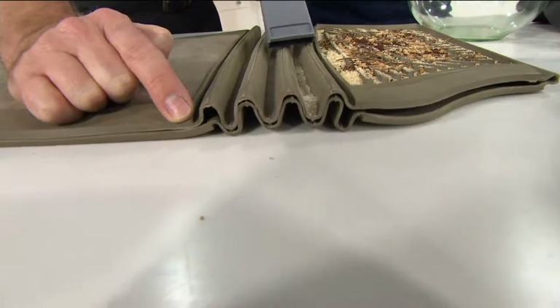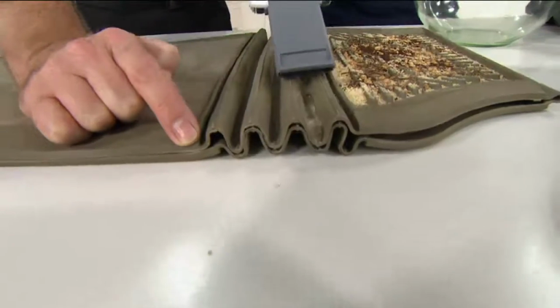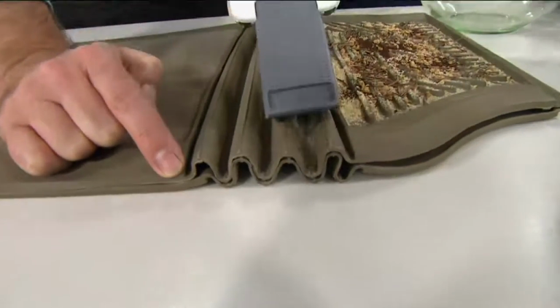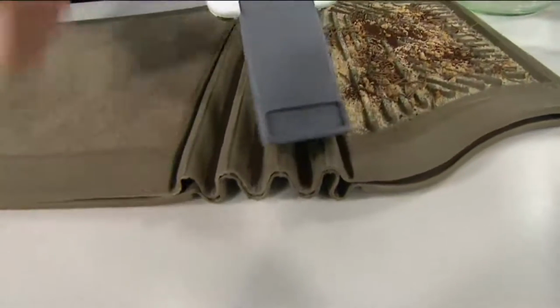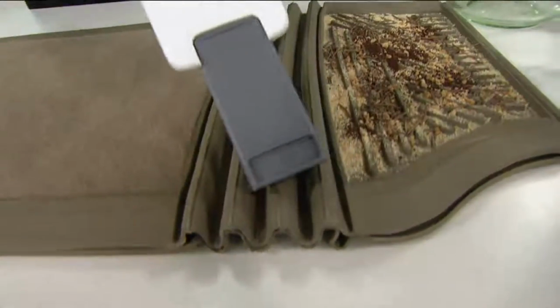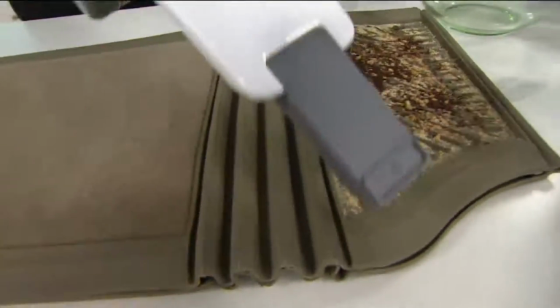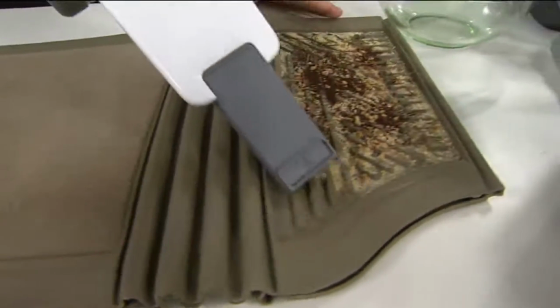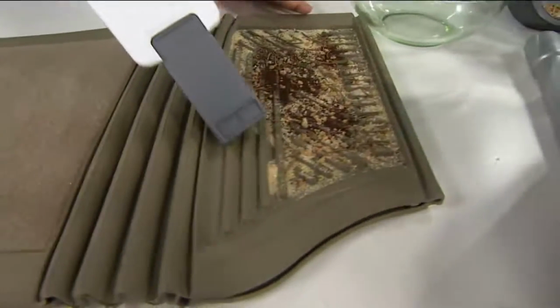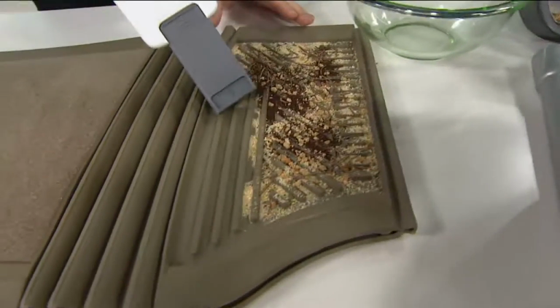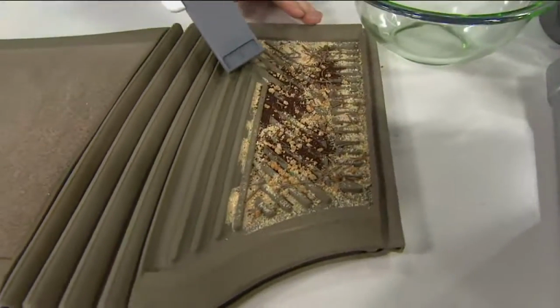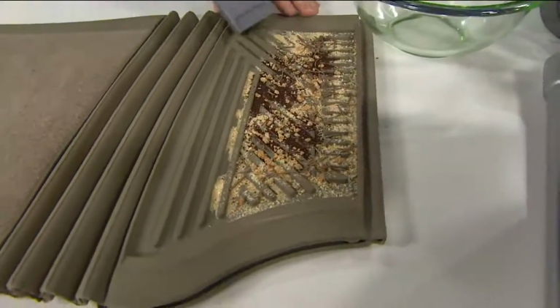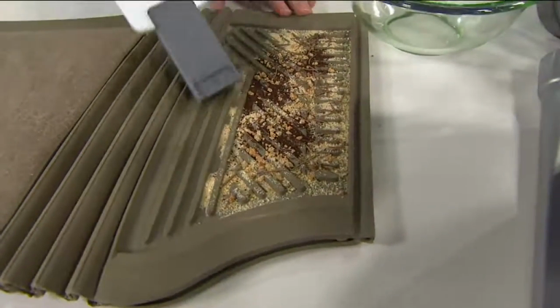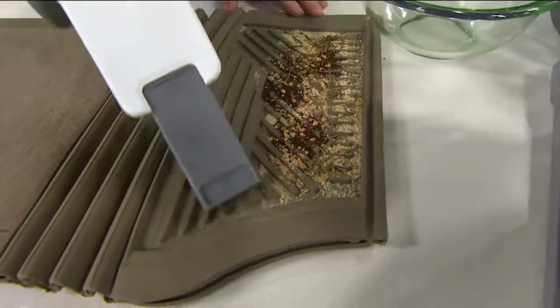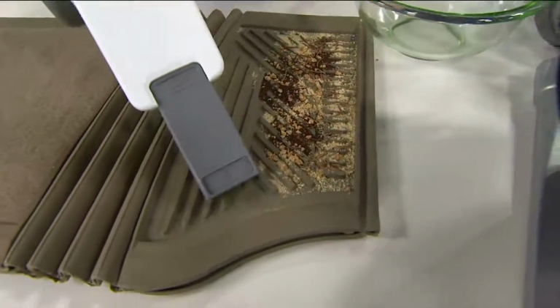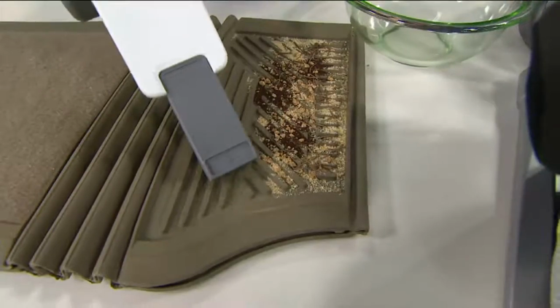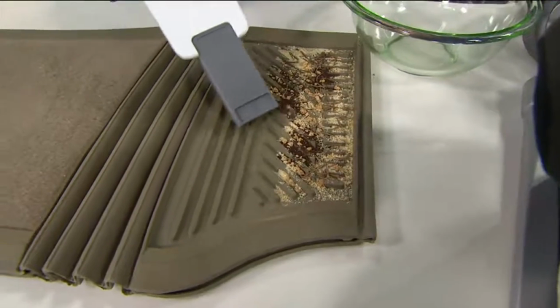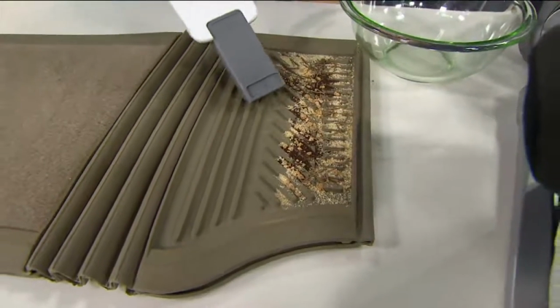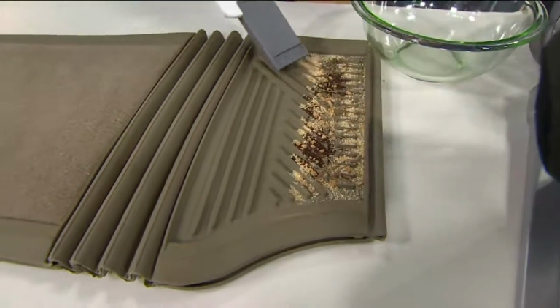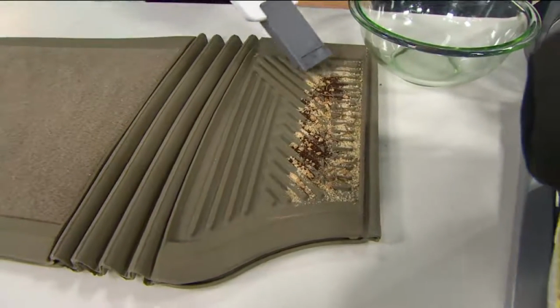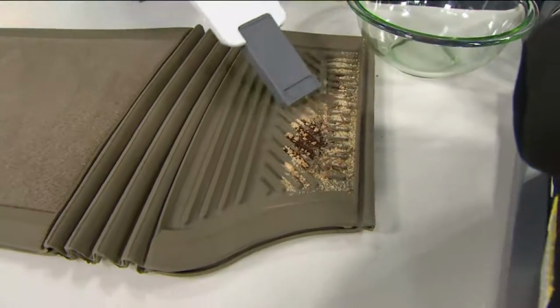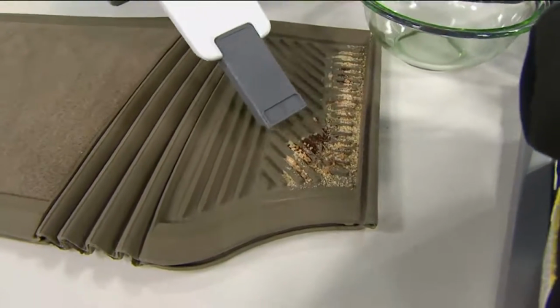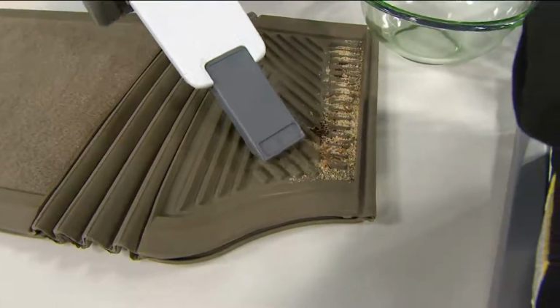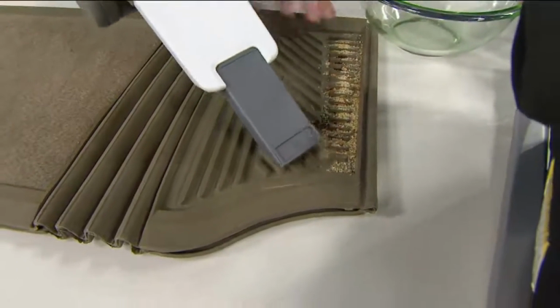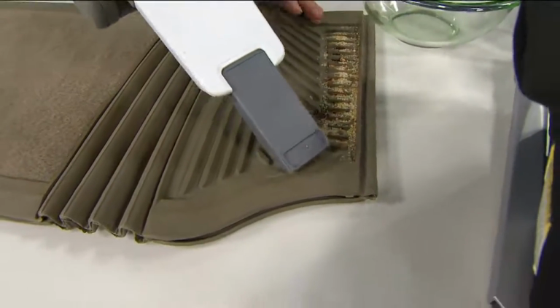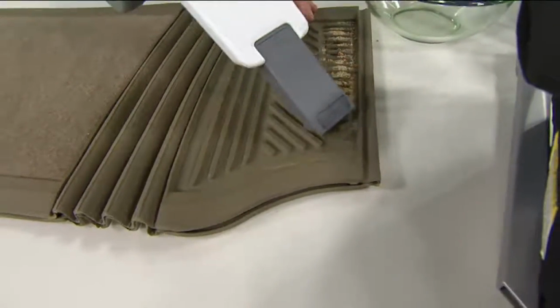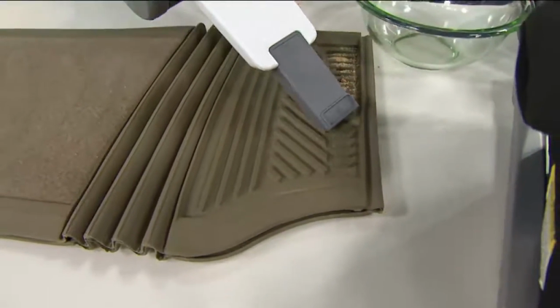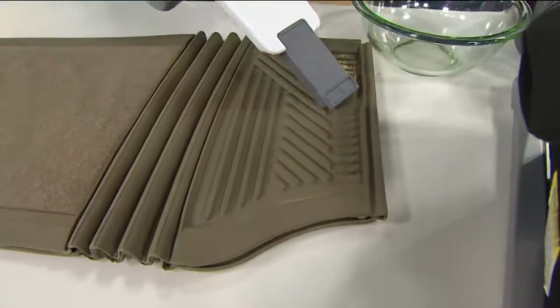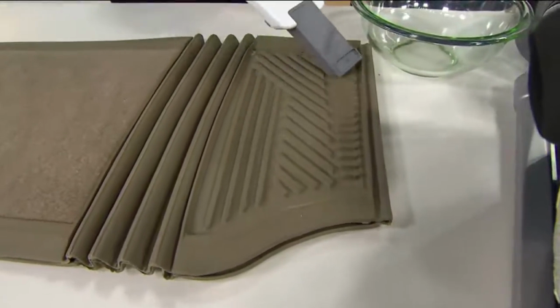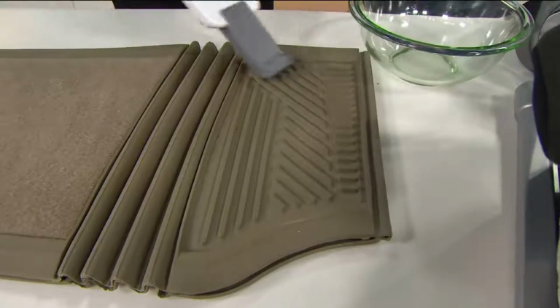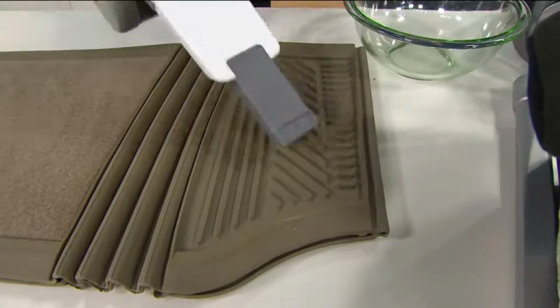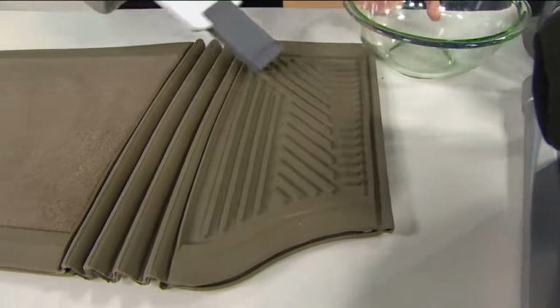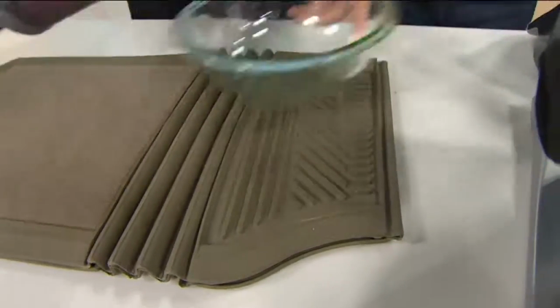If you use it for nothing else but for the car, you are going to love it. And those deep winter mats — look at what a great job it does picking up the salt, the sand, the cinders, the pine needles, the dirt that you track in.